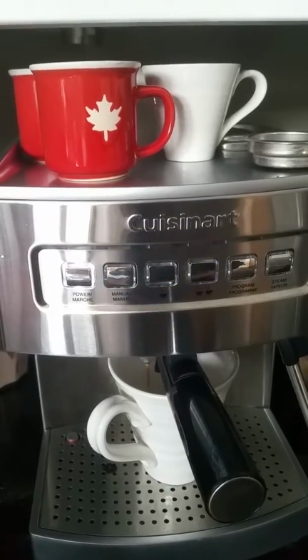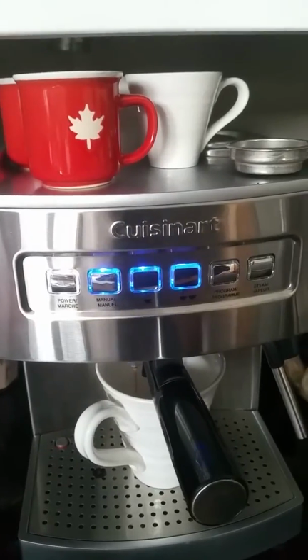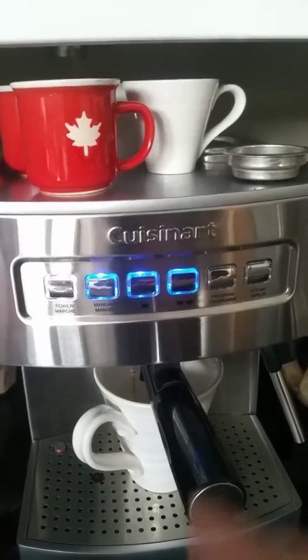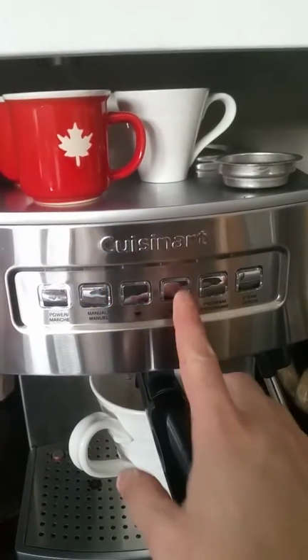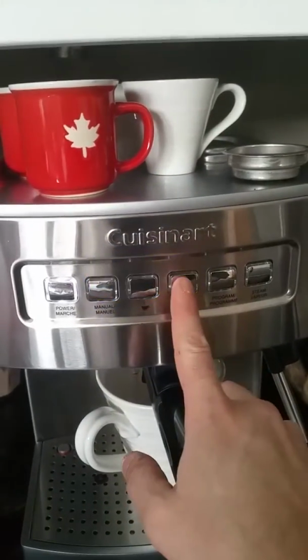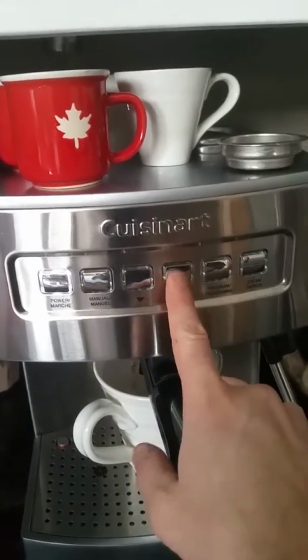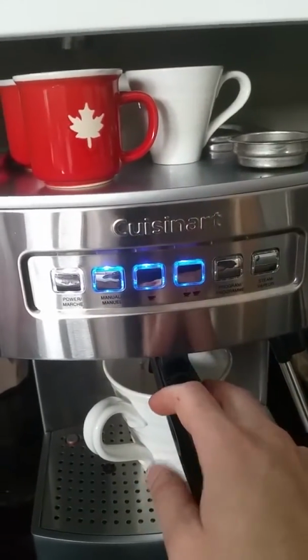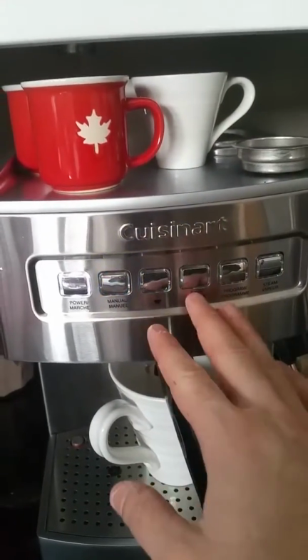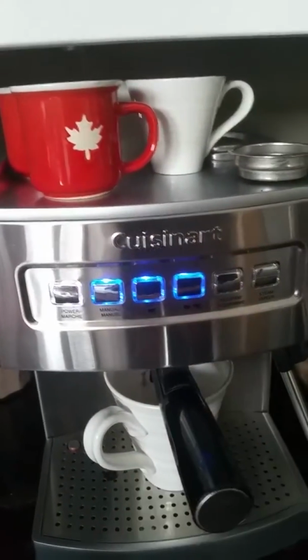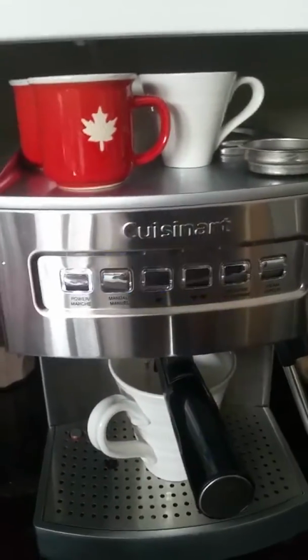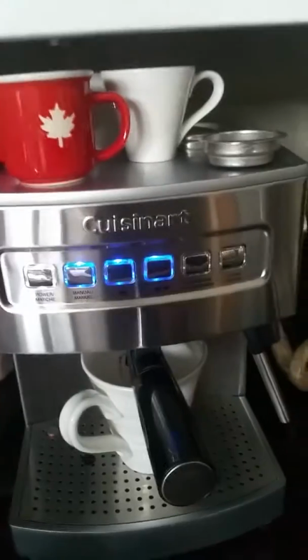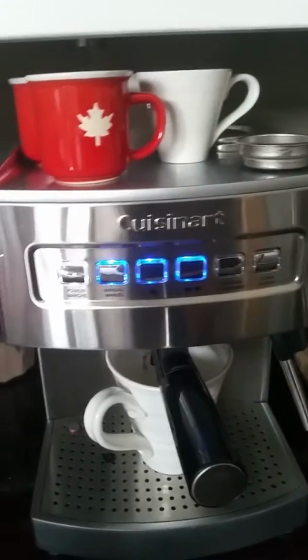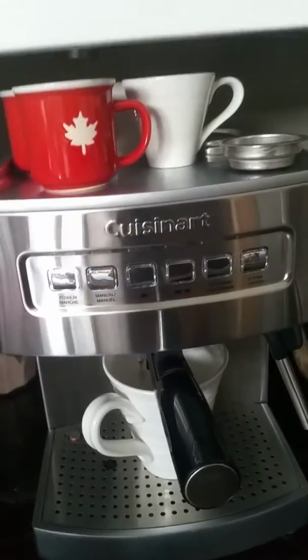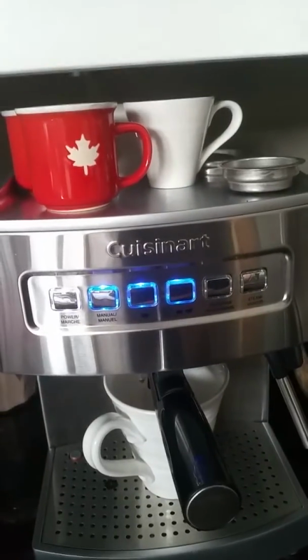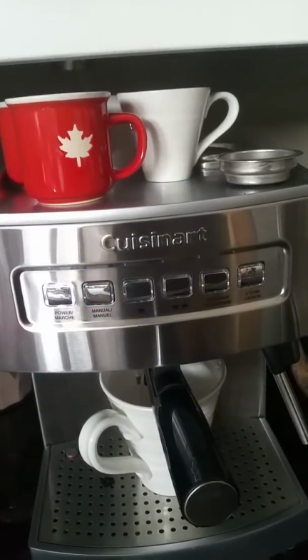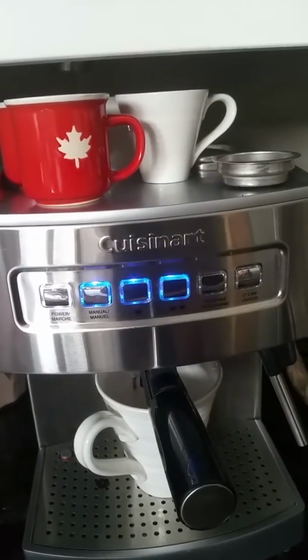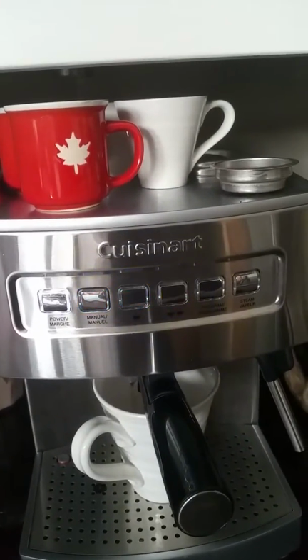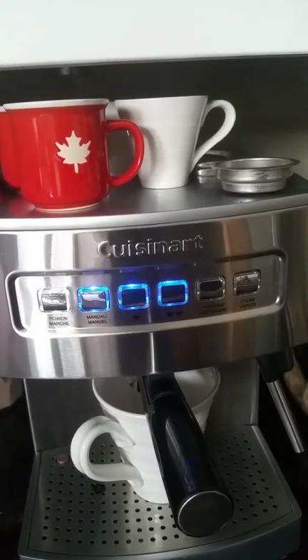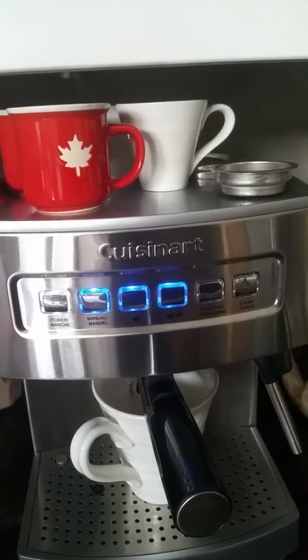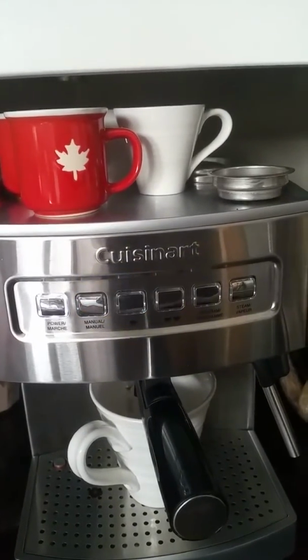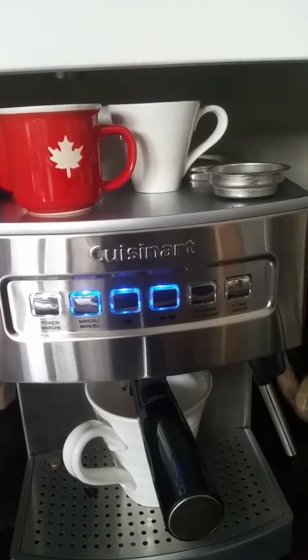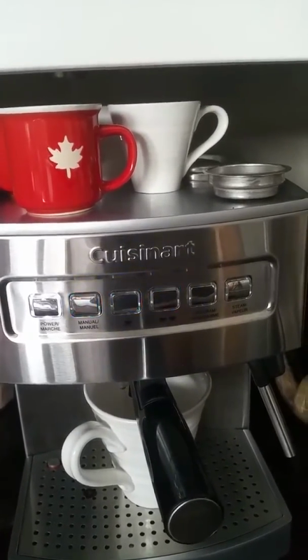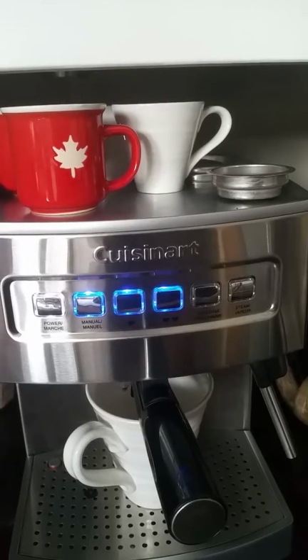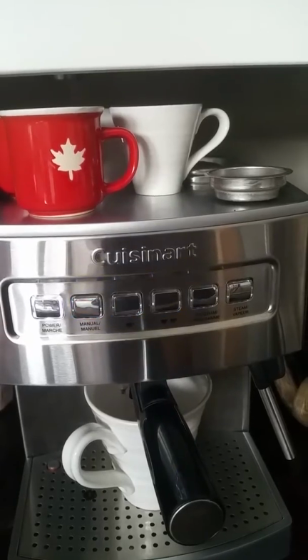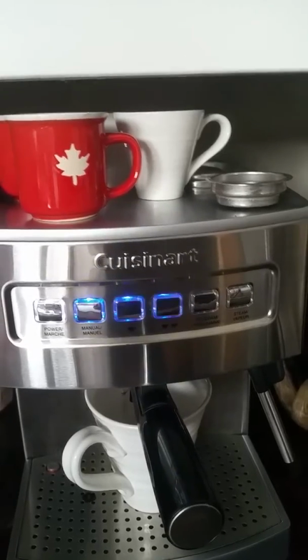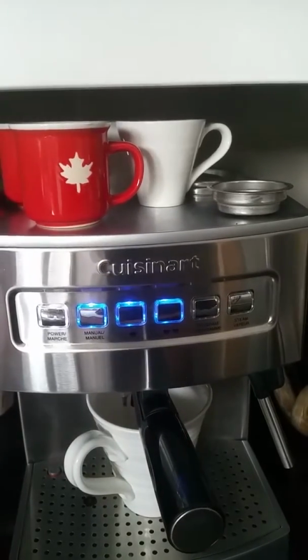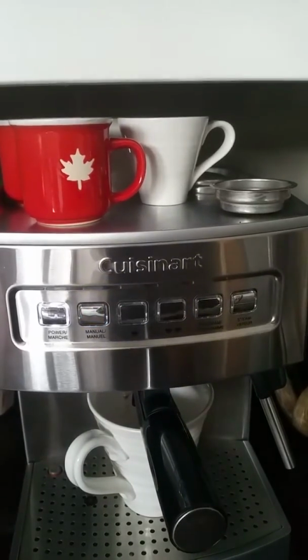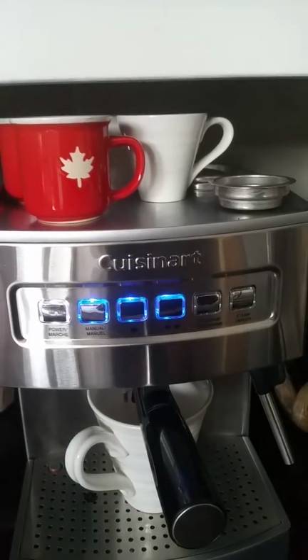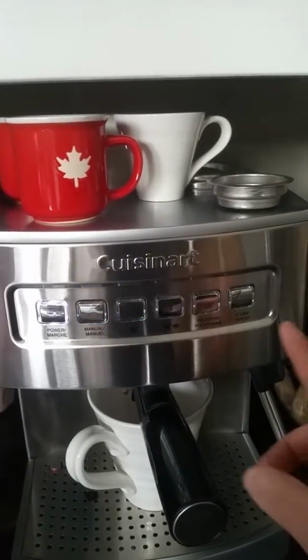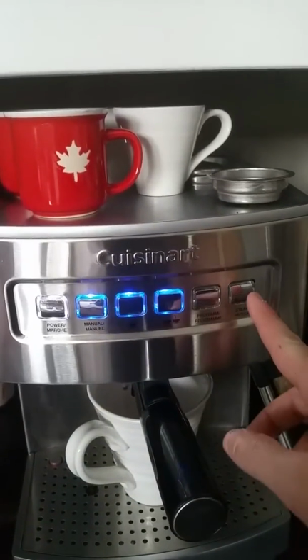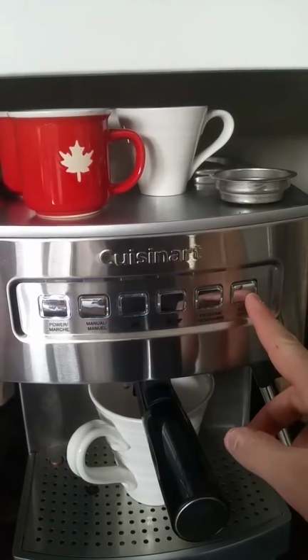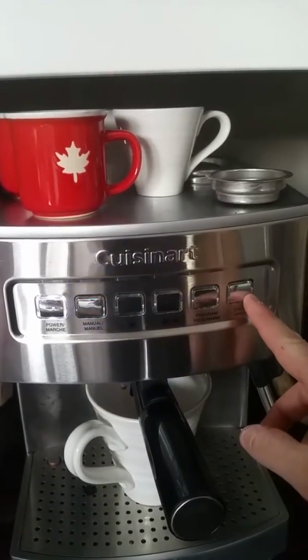Now you hear it beeping, you have to press it again. Now it's going to heat up again, that's why it's blinking. When it stops blinking, we can press steam.